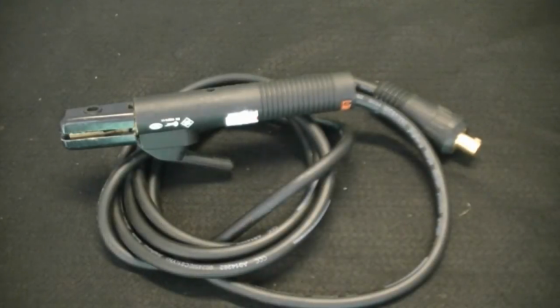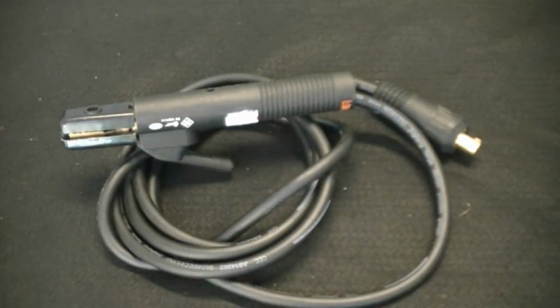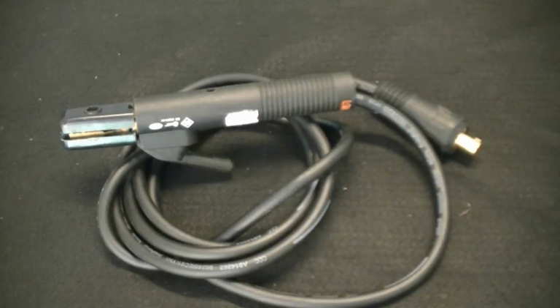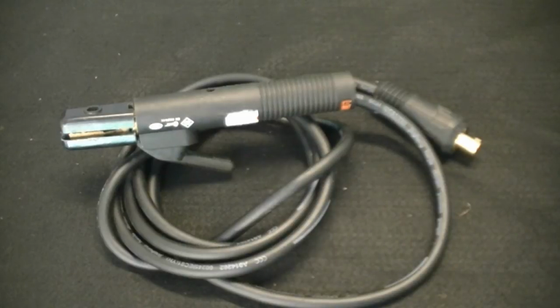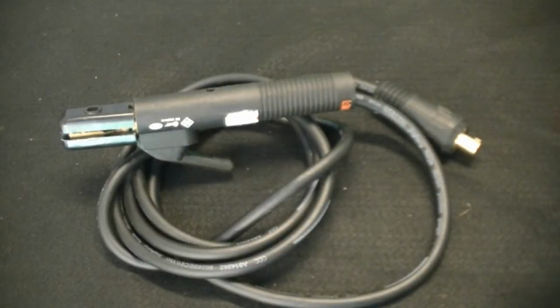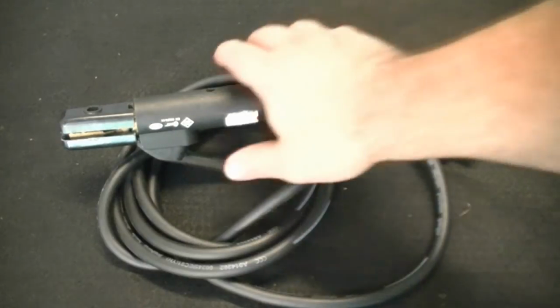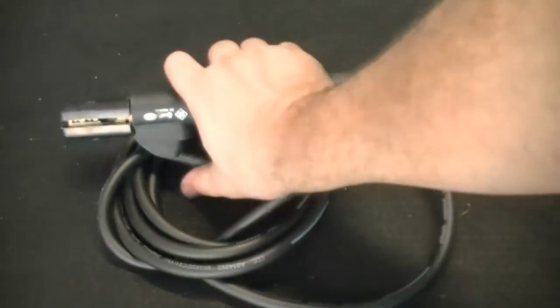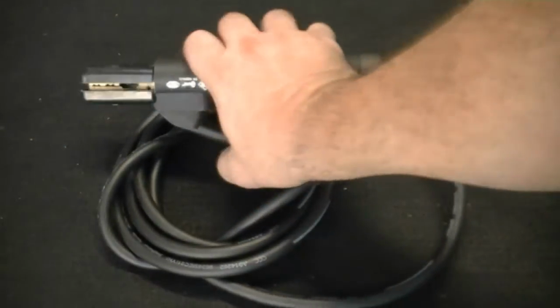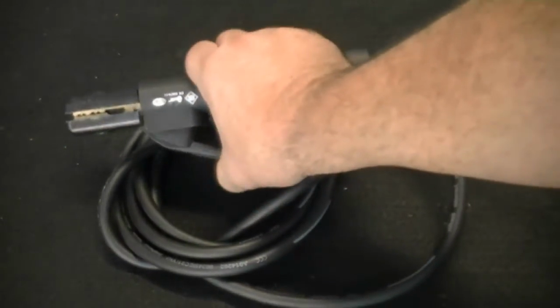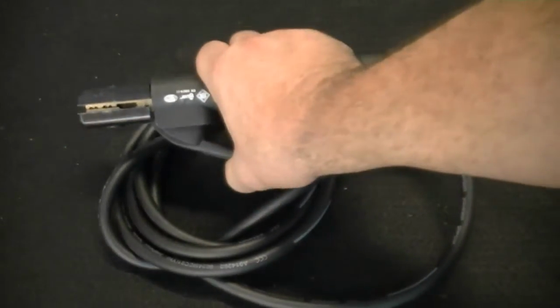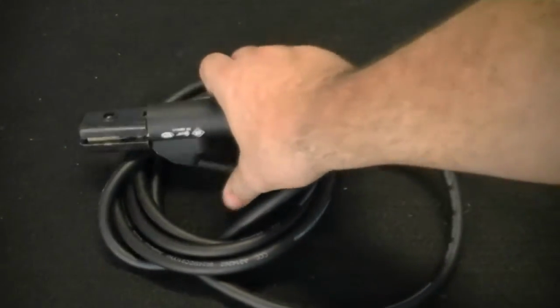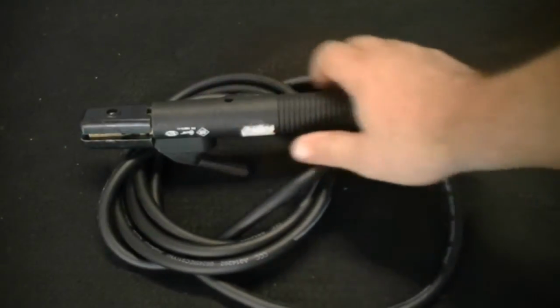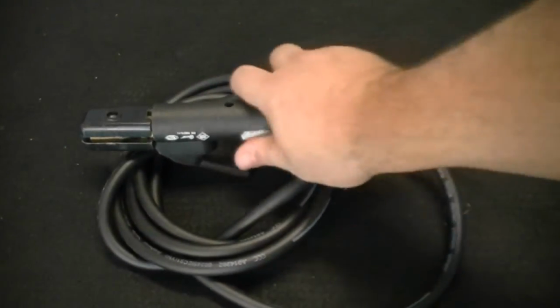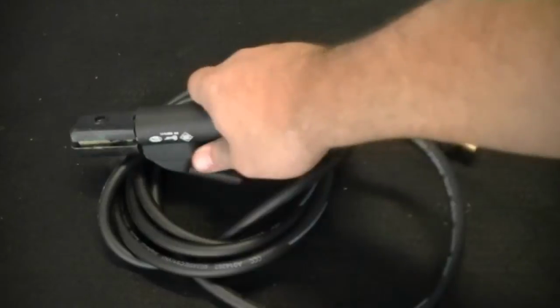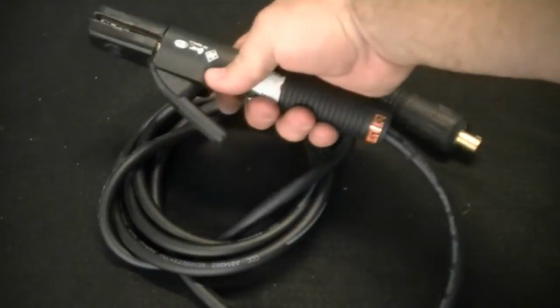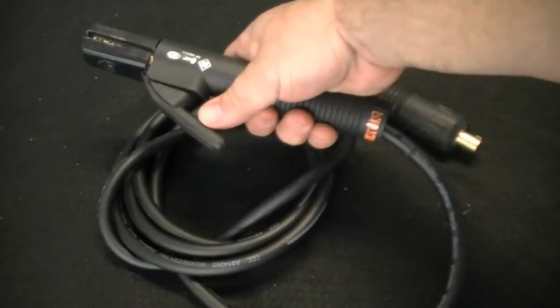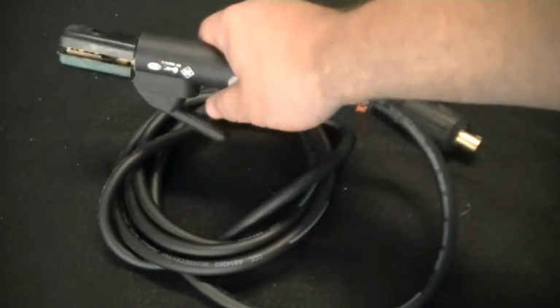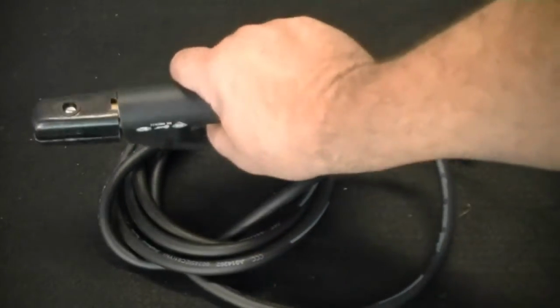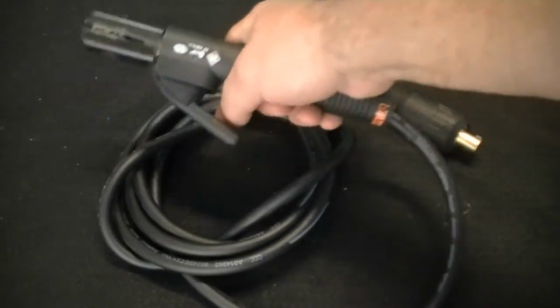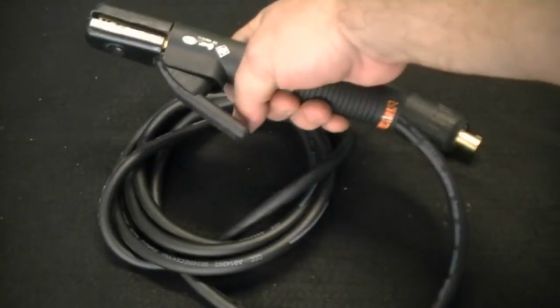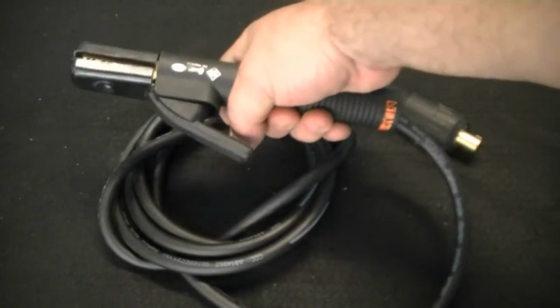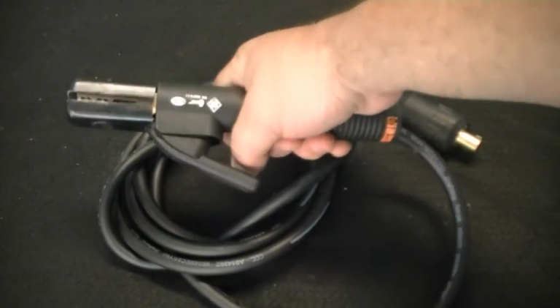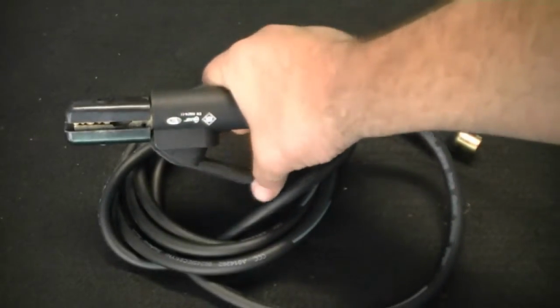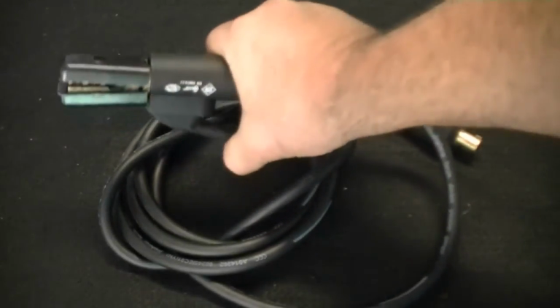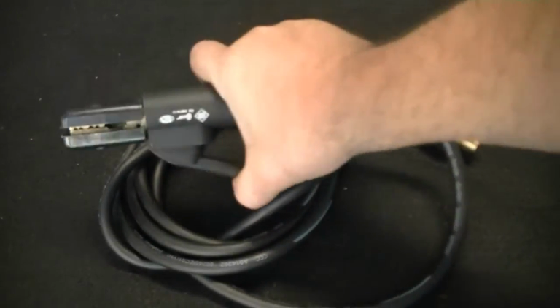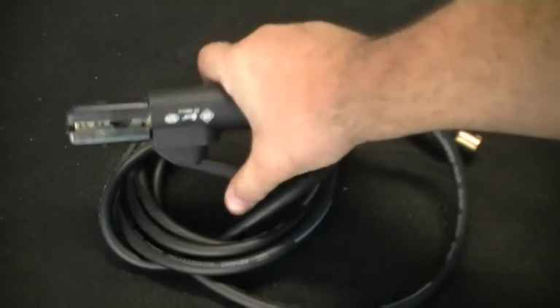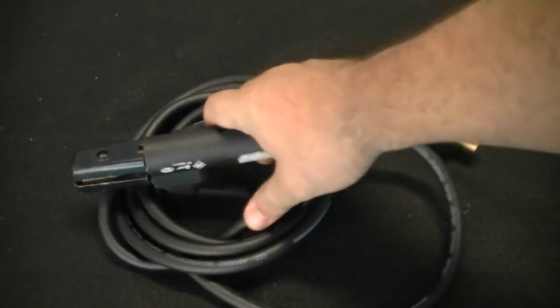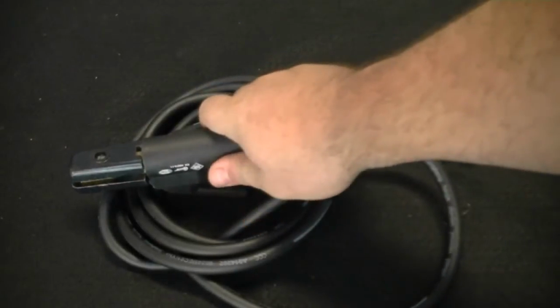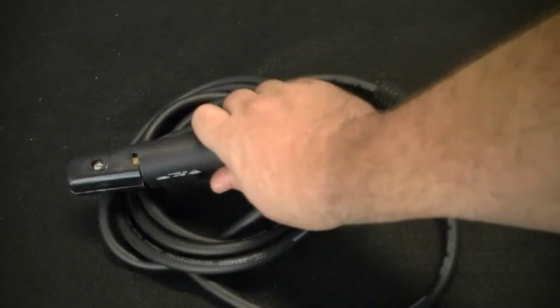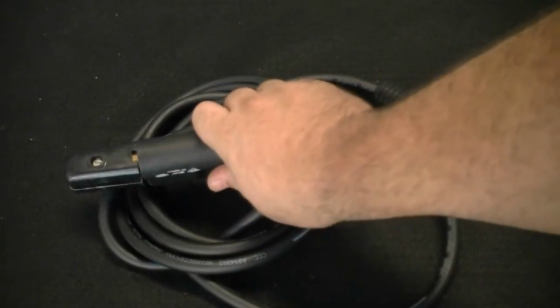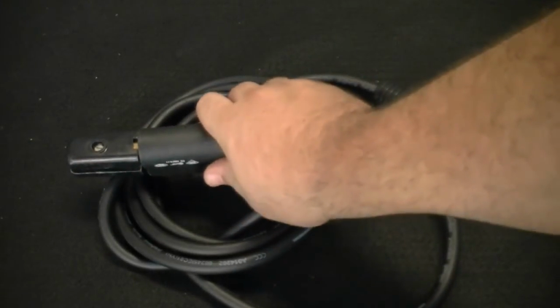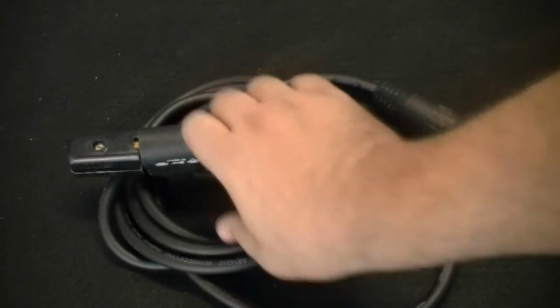Also improved is the new style of electrode holder. There's nothing entirely new about this style, but quality is improved along with a heavier feel and more robust design. Electrodes can be inserted at almost any angle and released easily with this holder.